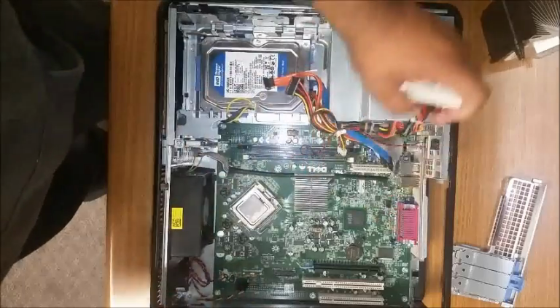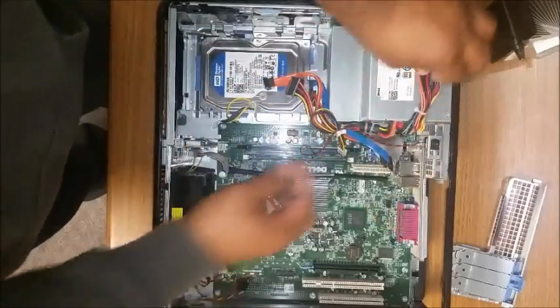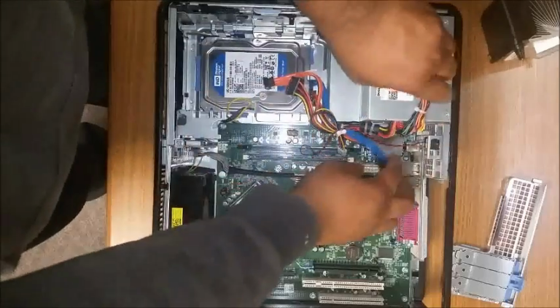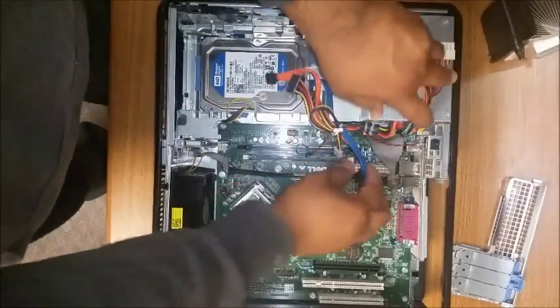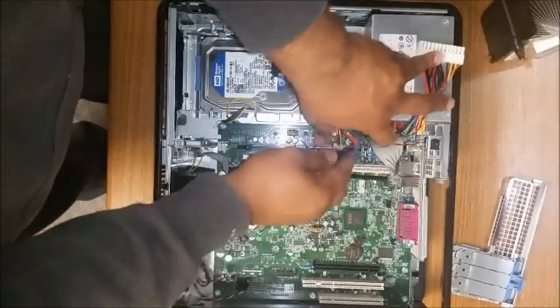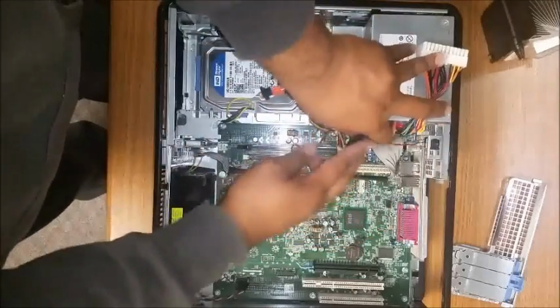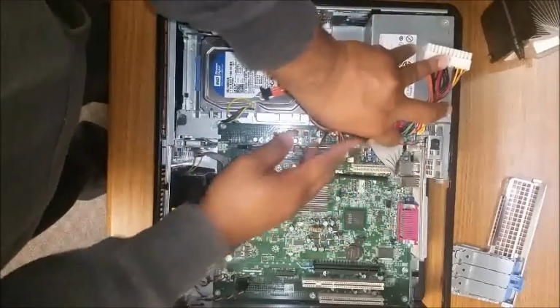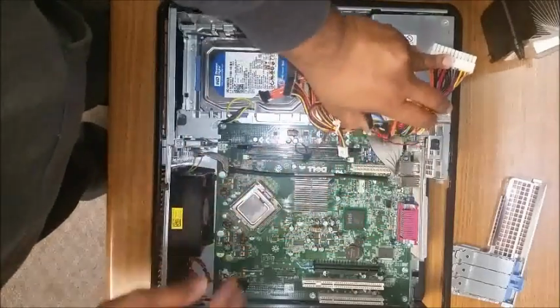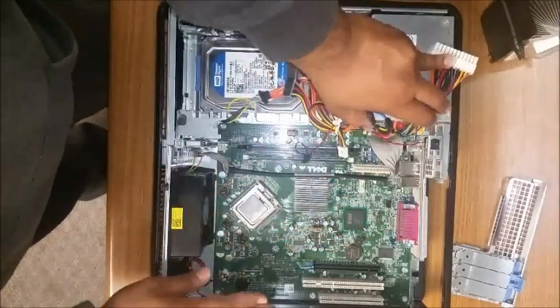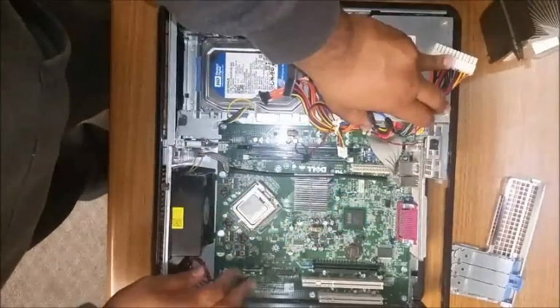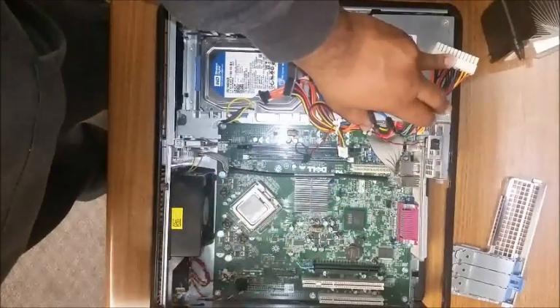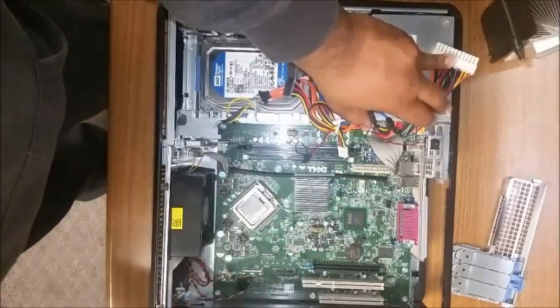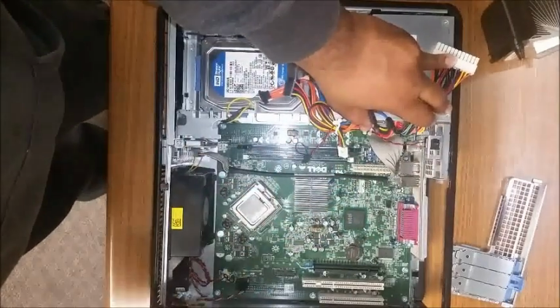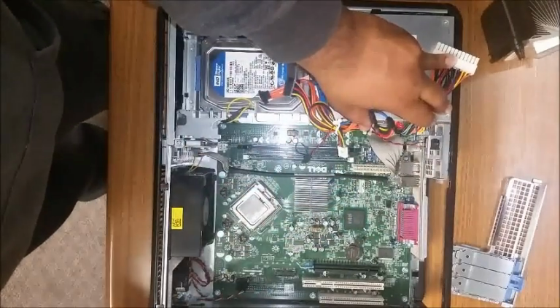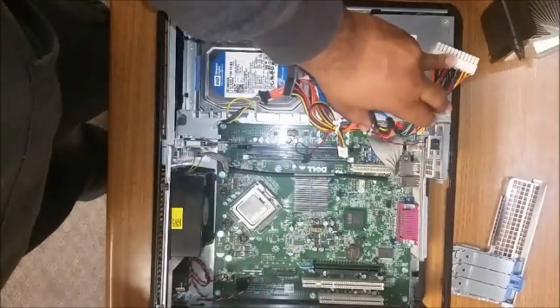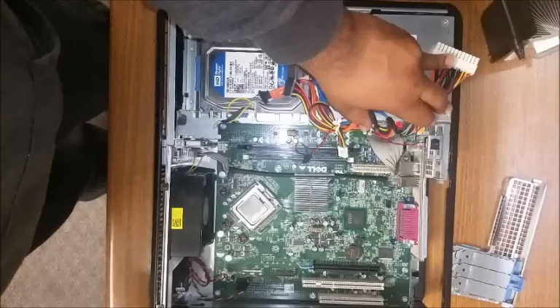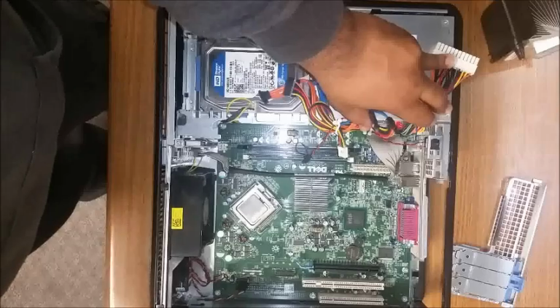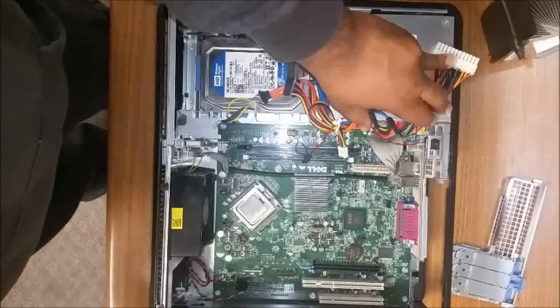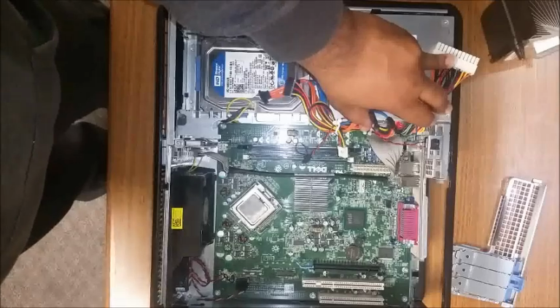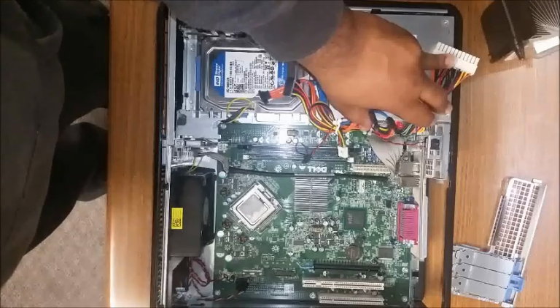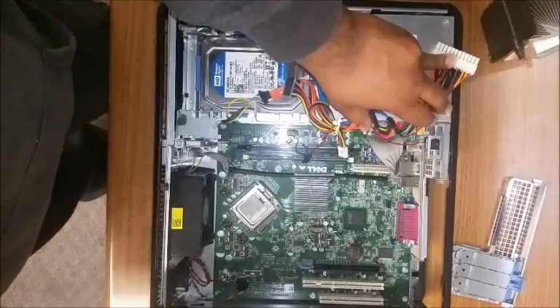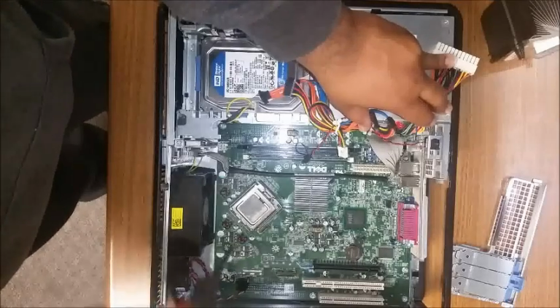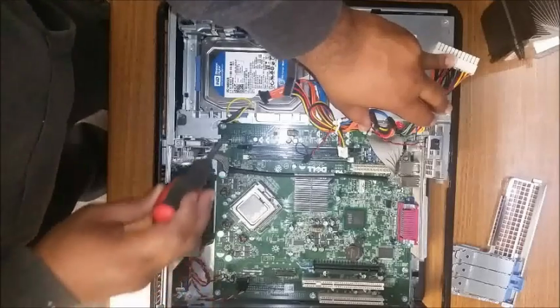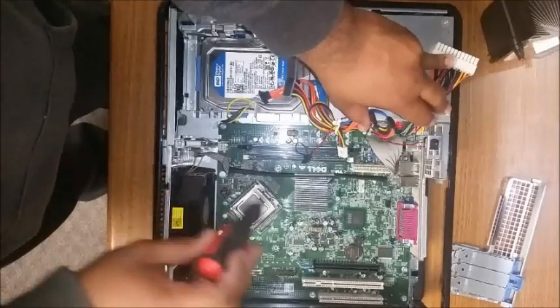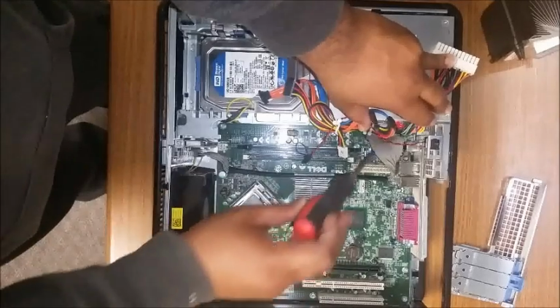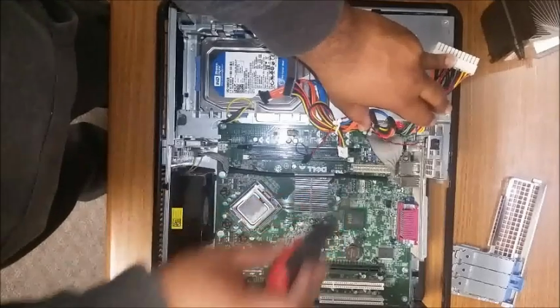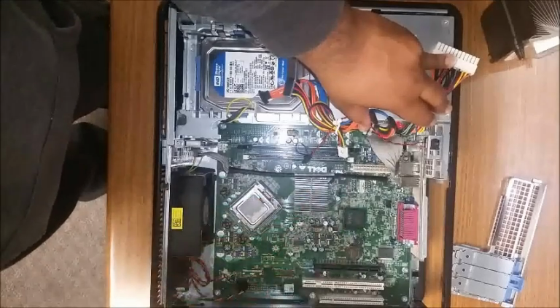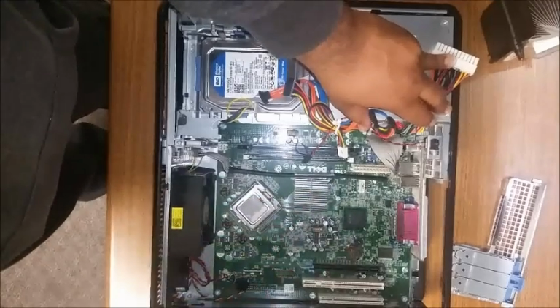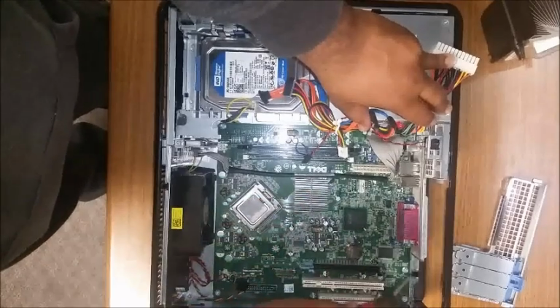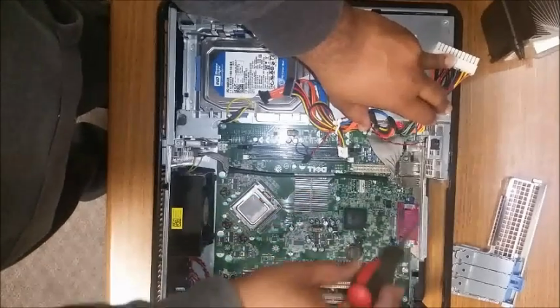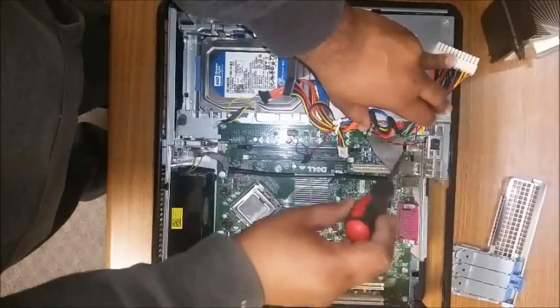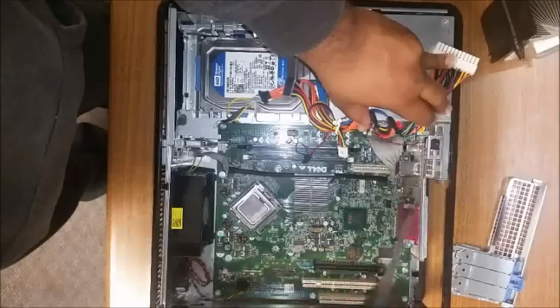Now on the motherboard itself, there are going to be eight screws — one, two, three, four, five, six, seven. So I'm going to take off the board.